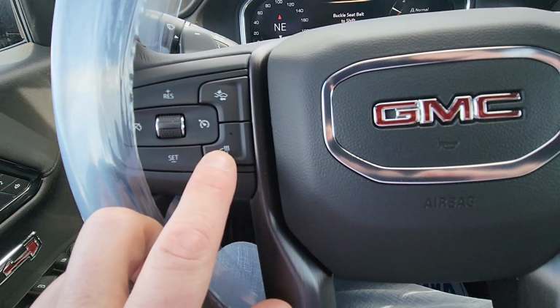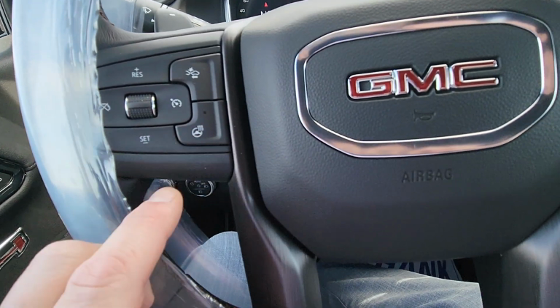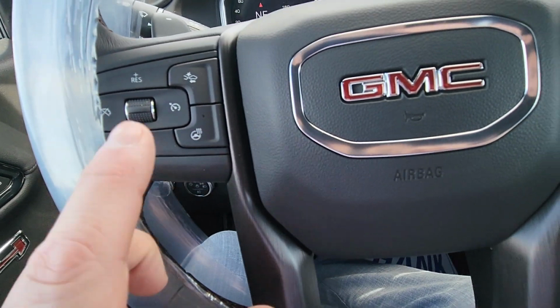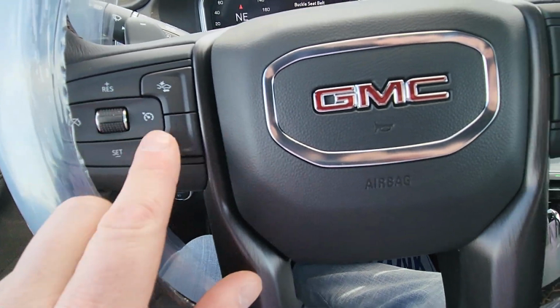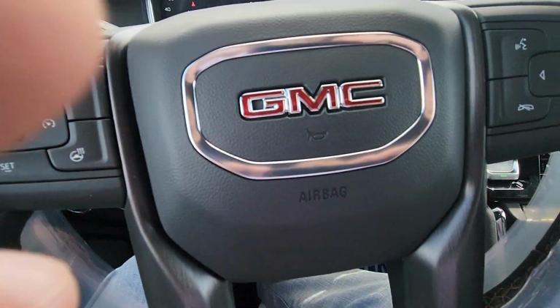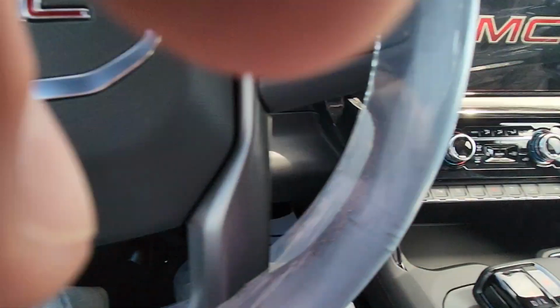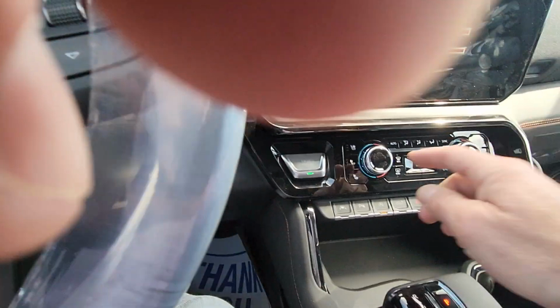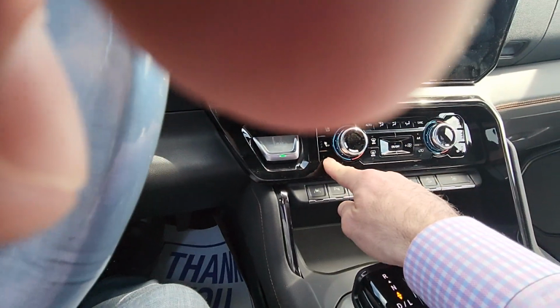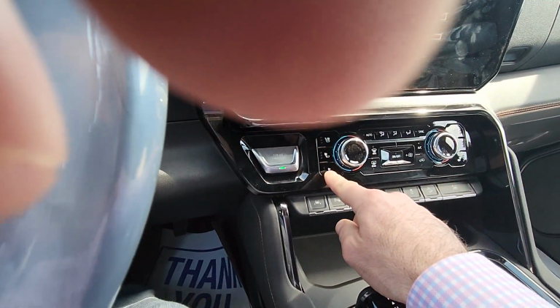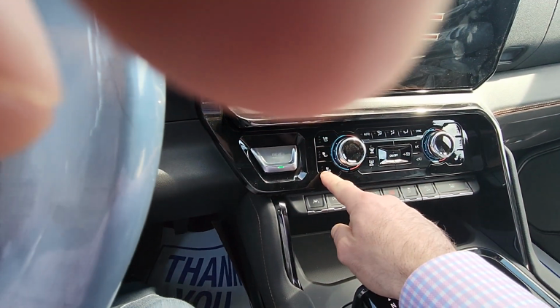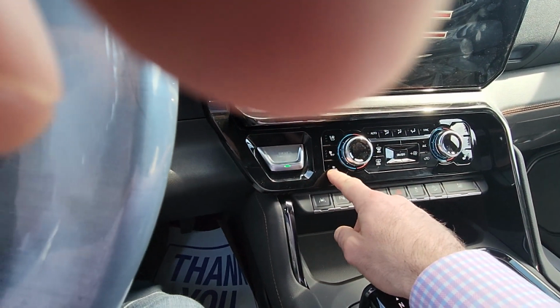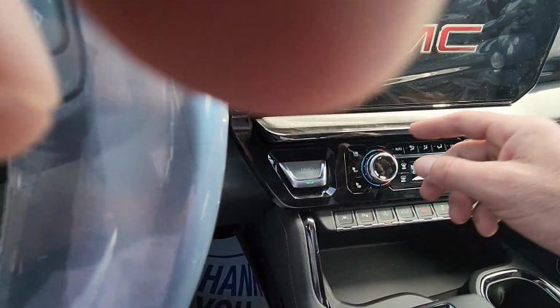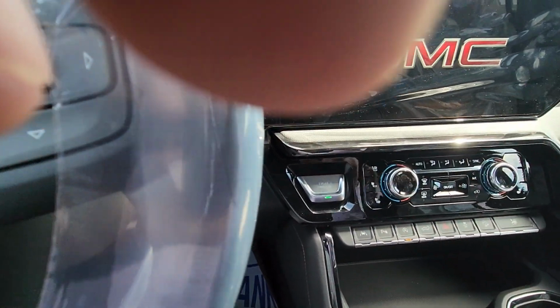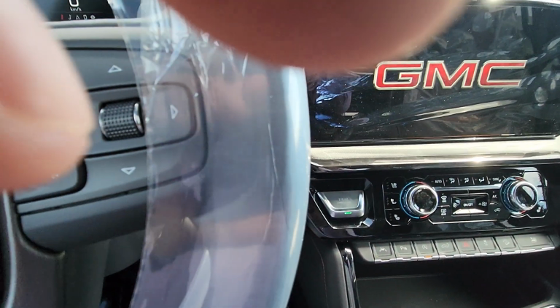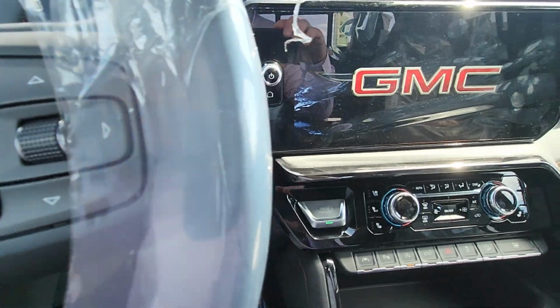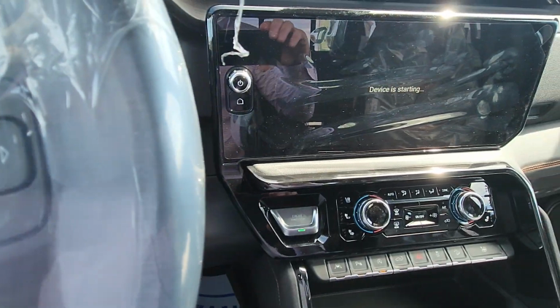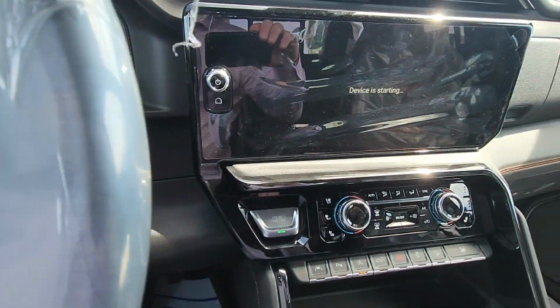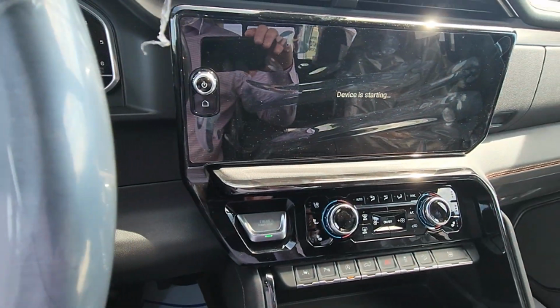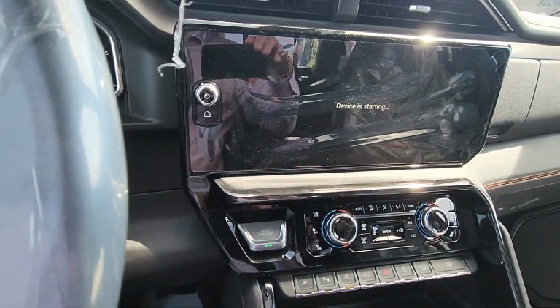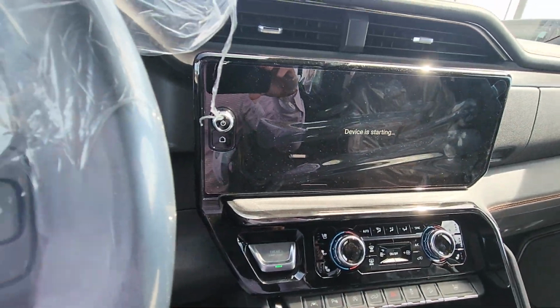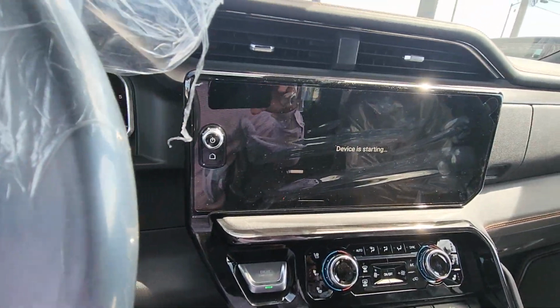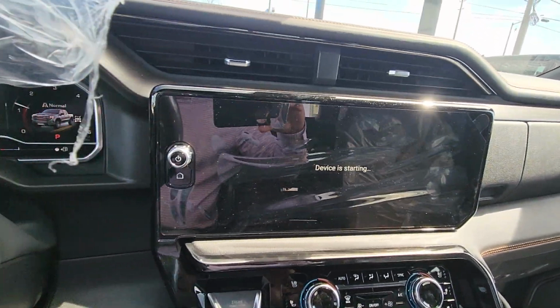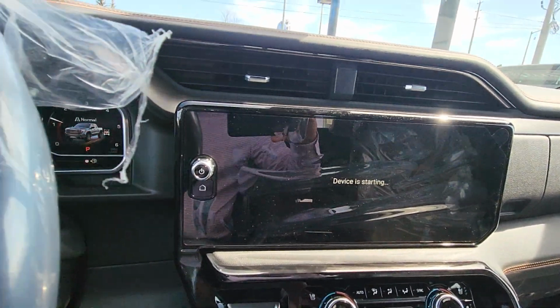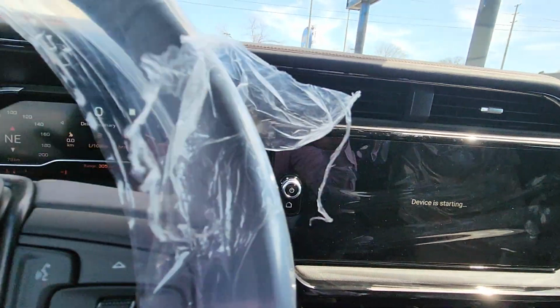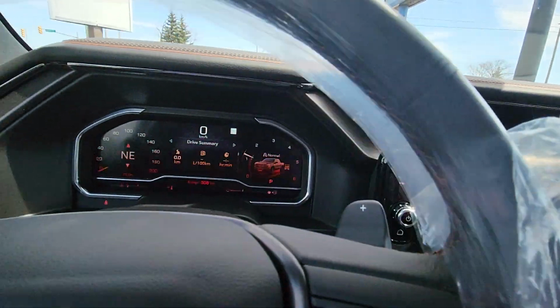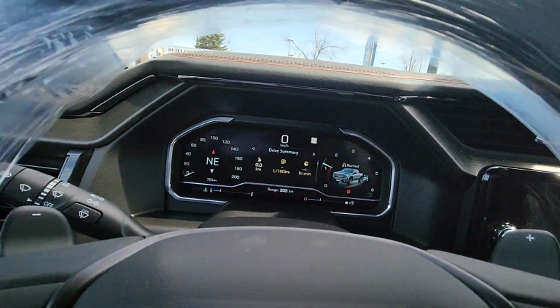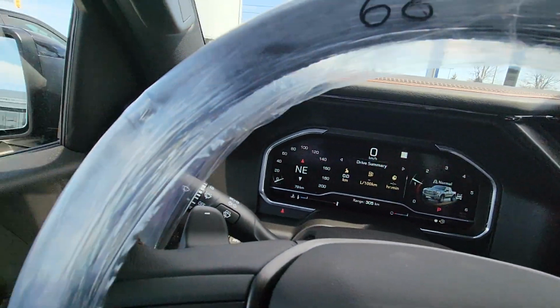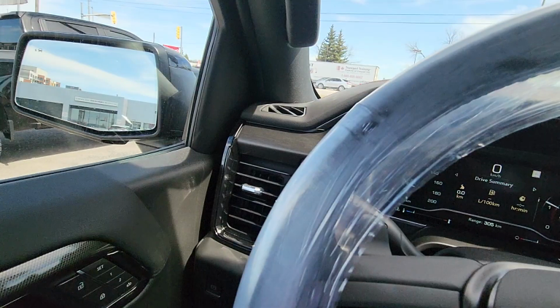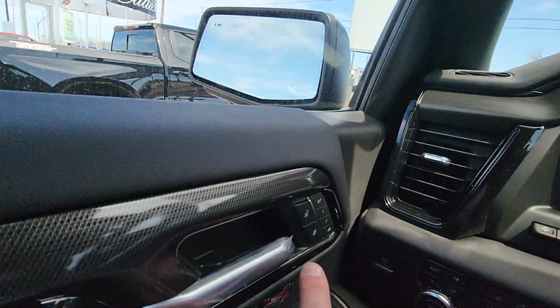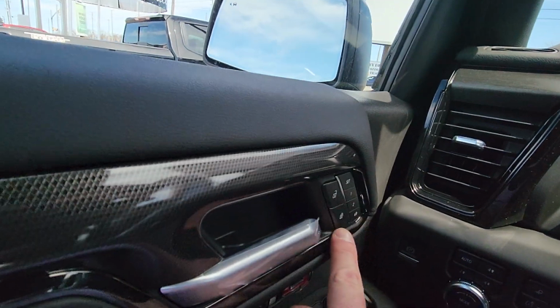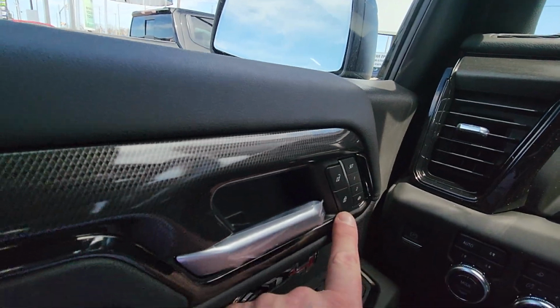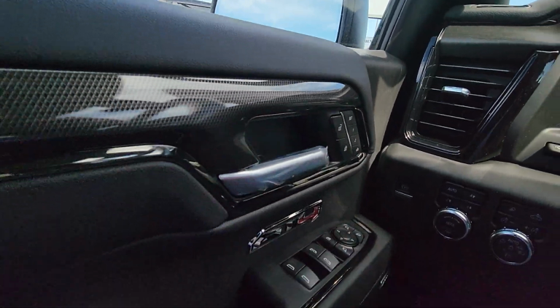The steering wheel and likely the heated seats are not working yet — they will send switches in the next month or so, and you'll come back in and we'll get those going for you. Gorgeous truck, memory seats — two on yours.